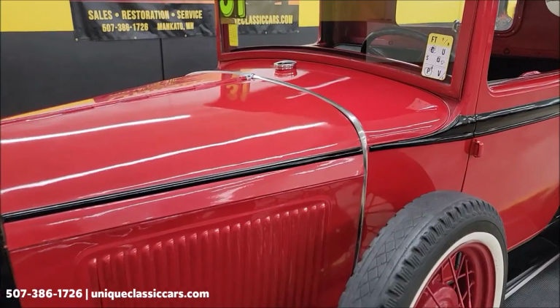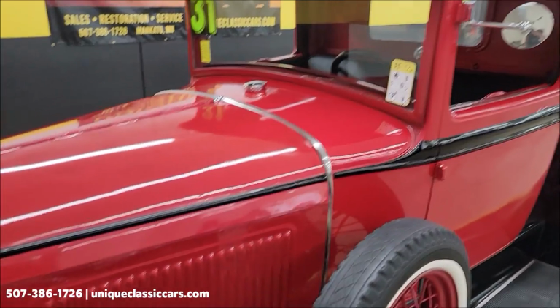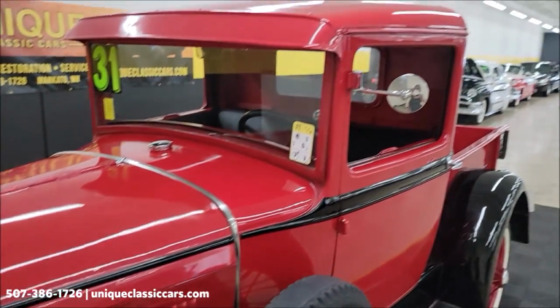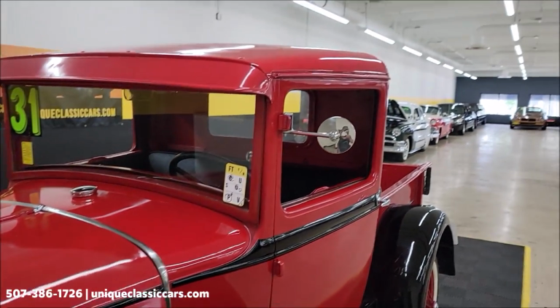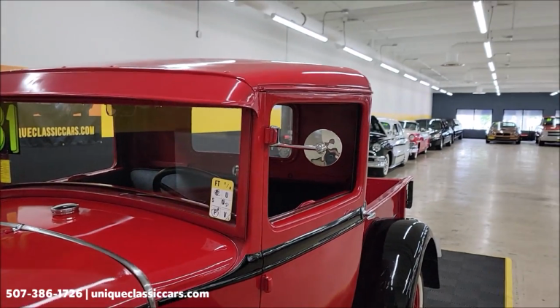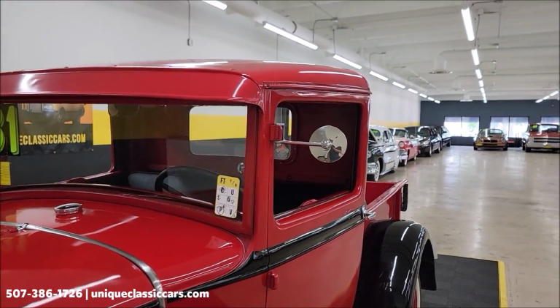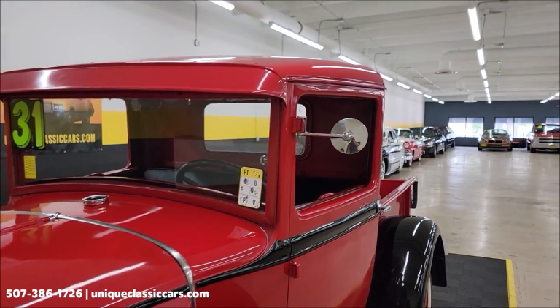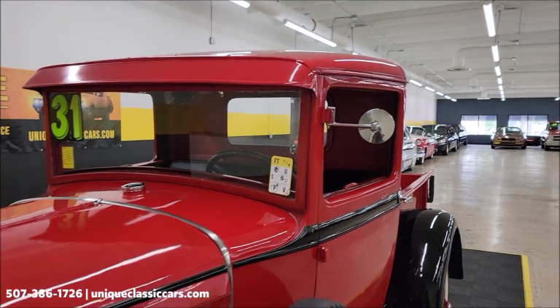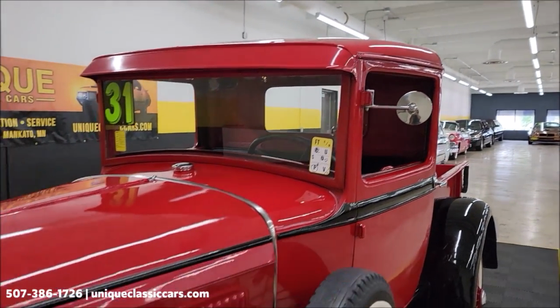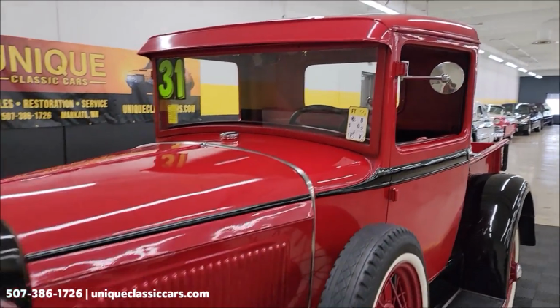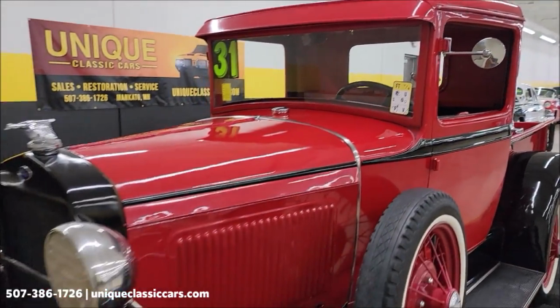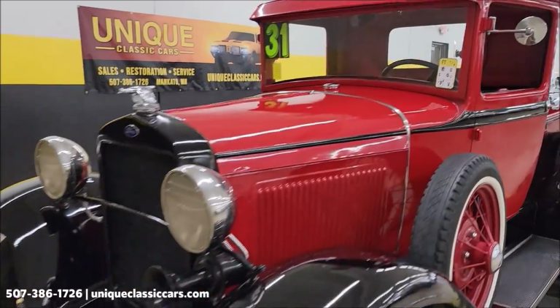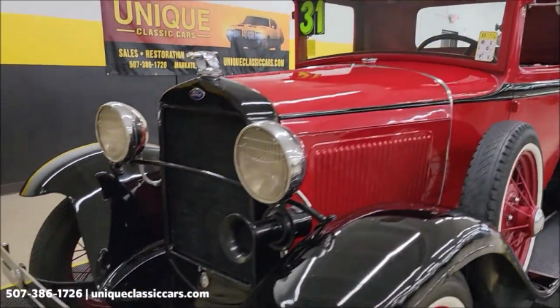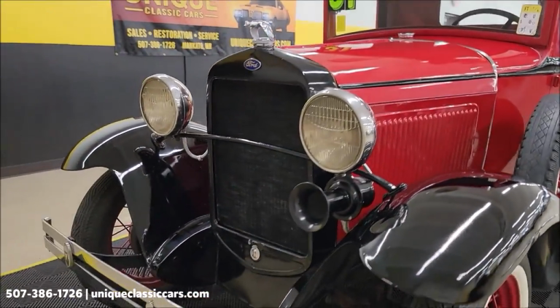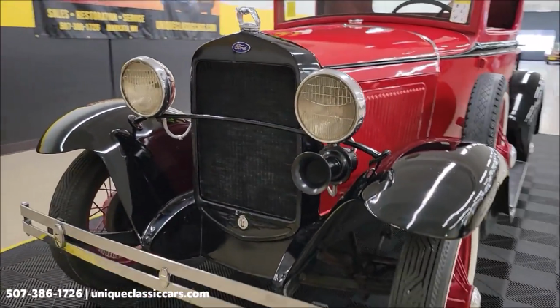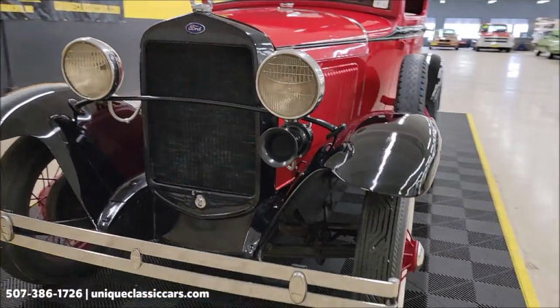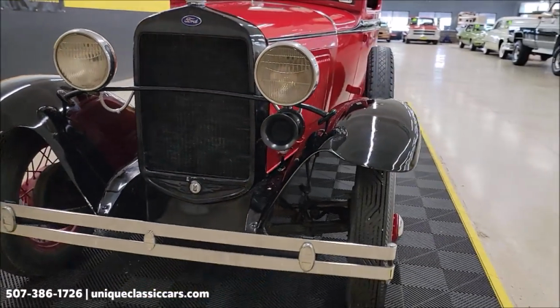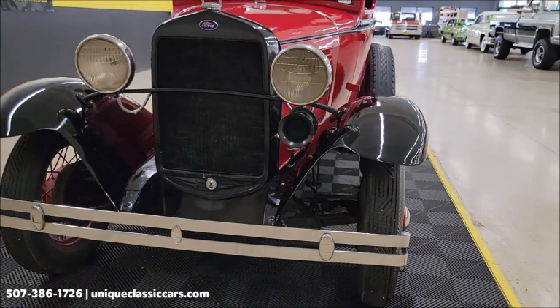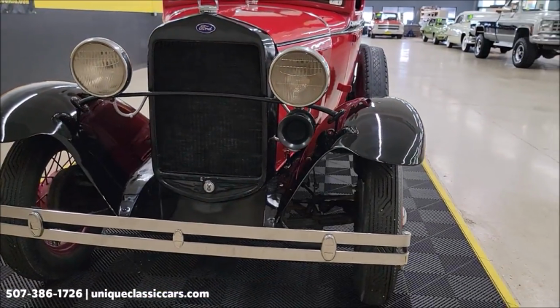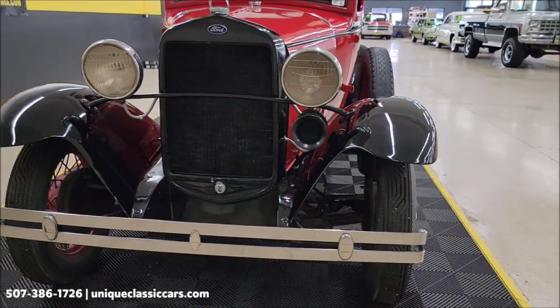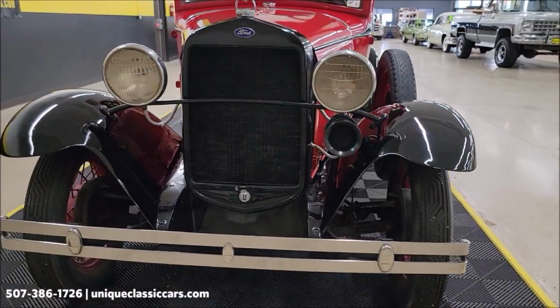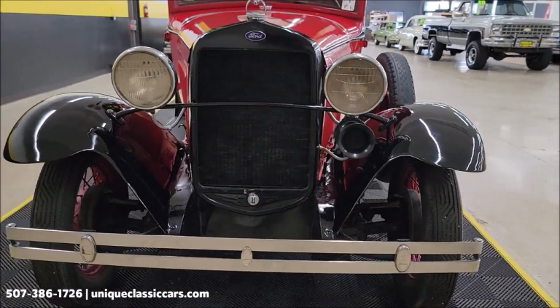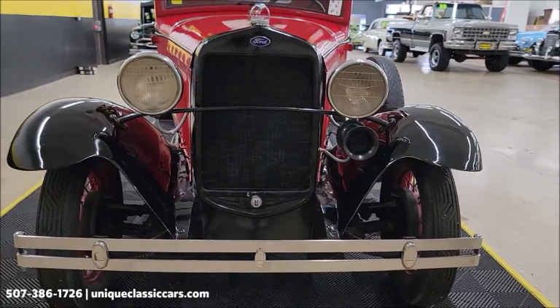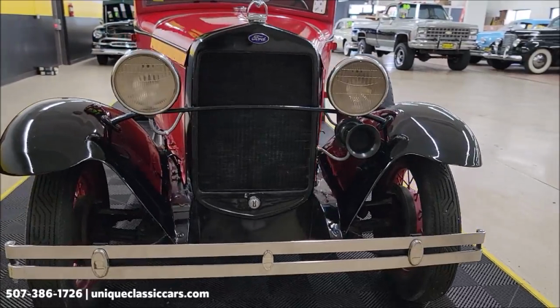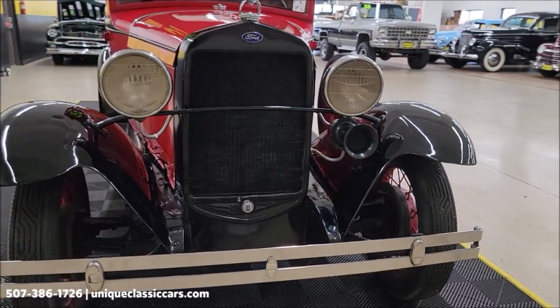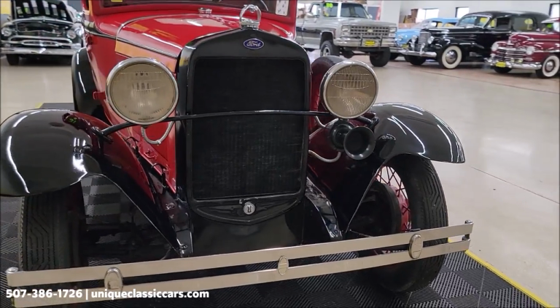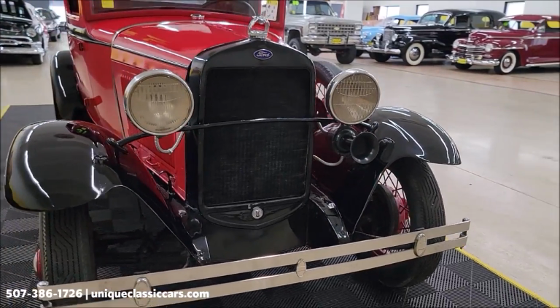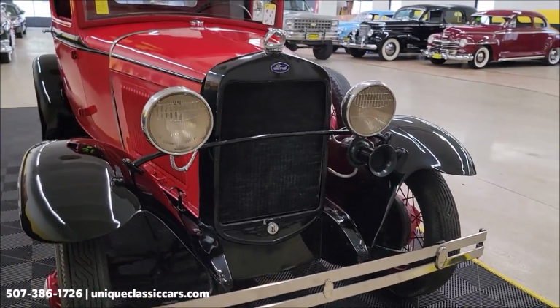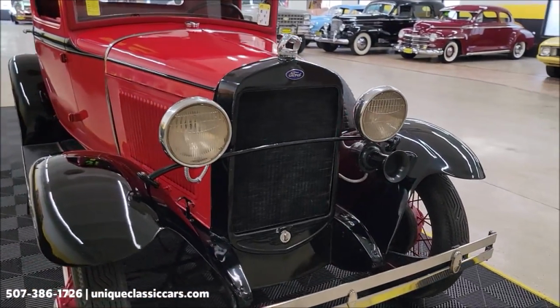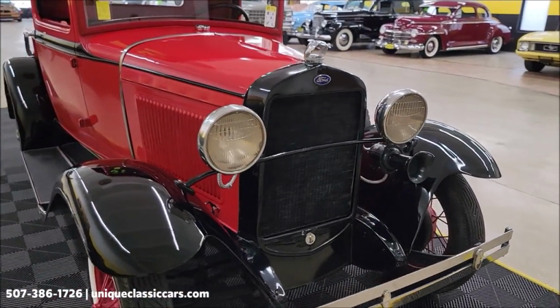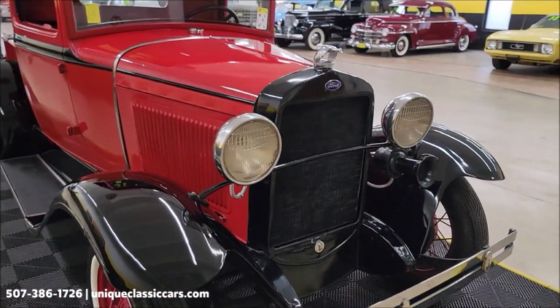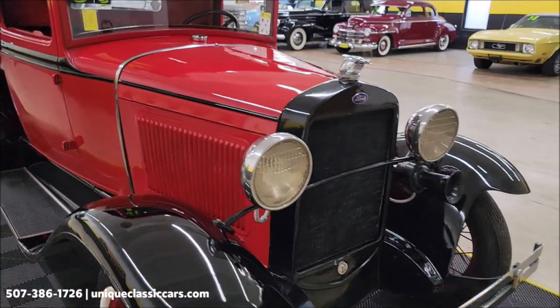Red and black paint combination. Let's go ahead and take a look at the front — blacked-out grille, chrome bumper, headlight surrounds. A classic look.